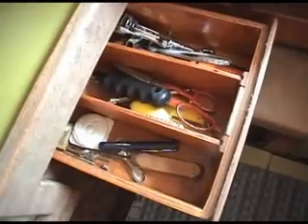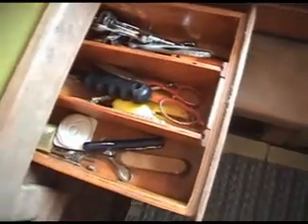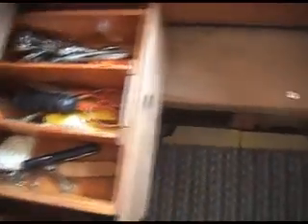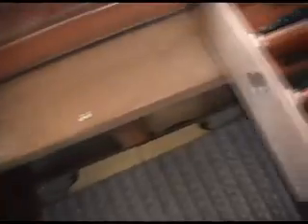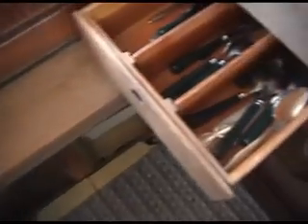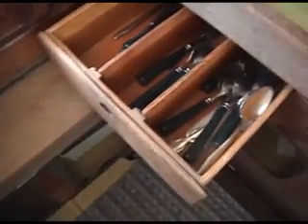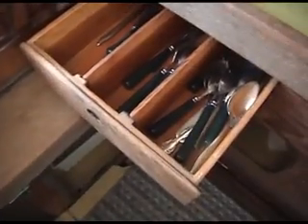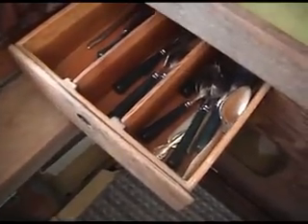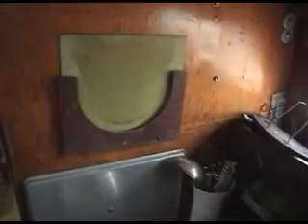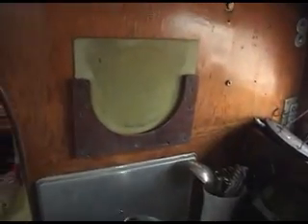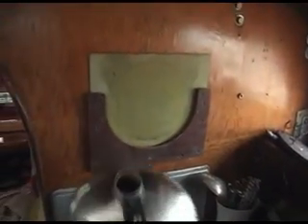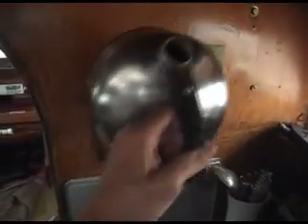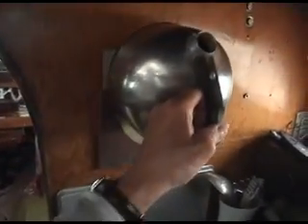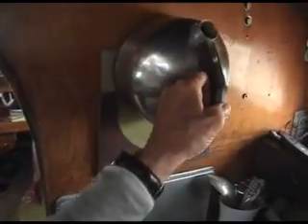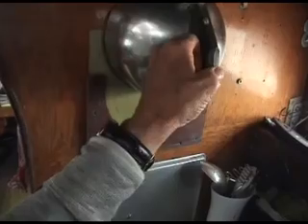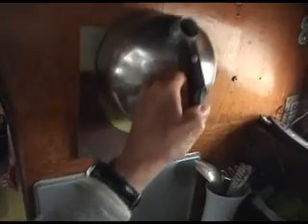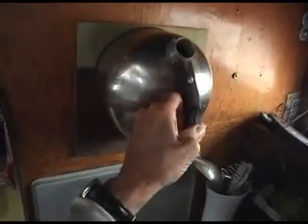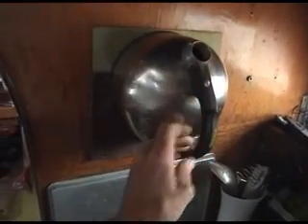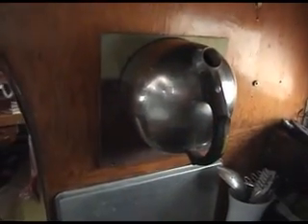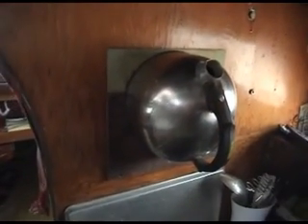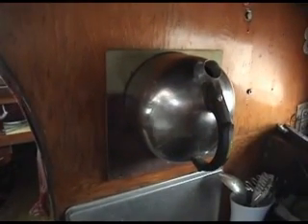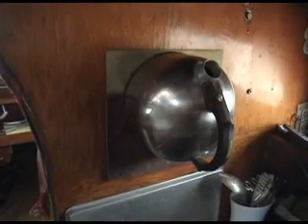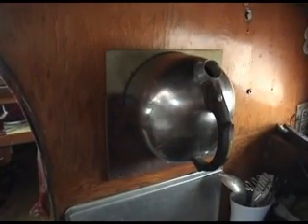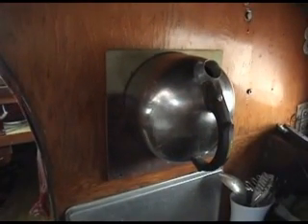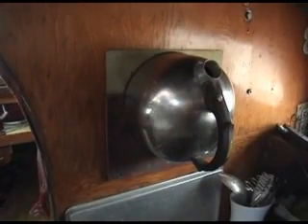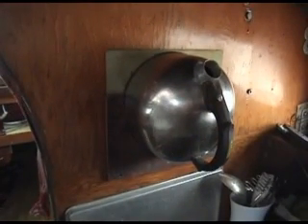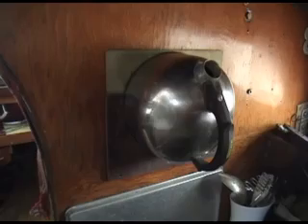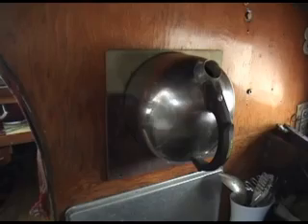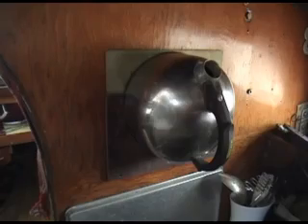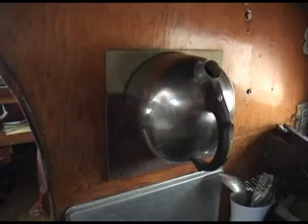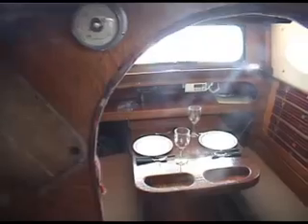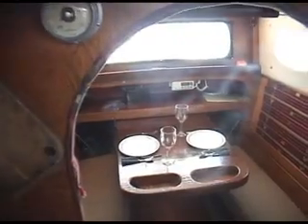There's the clock and the barometer in the galley. There are a couple of utensil drawers. And on the port side, you can actually hang up the hot water tea kettle — a whole kettle full of hot water will hang securely on the bulkhead.